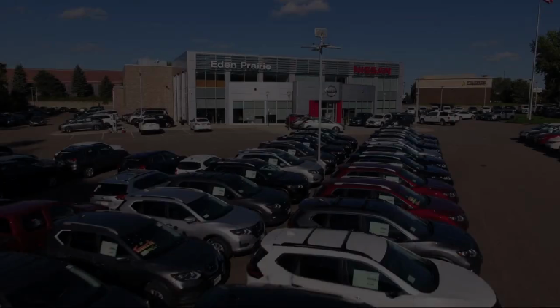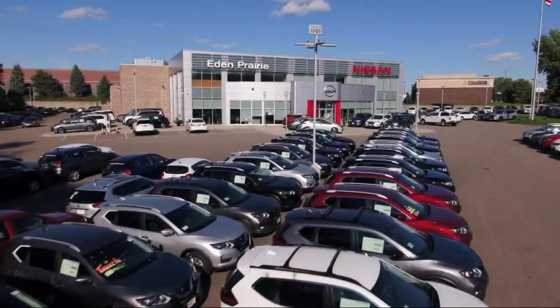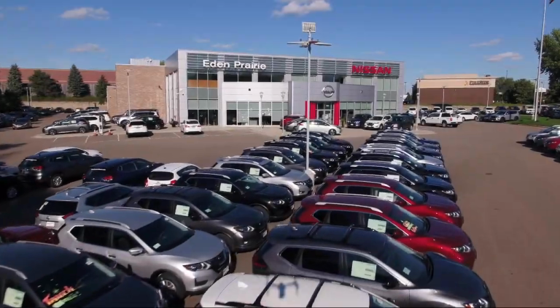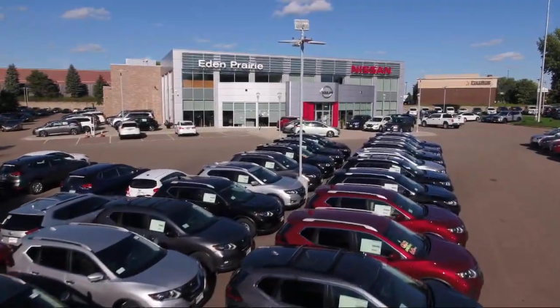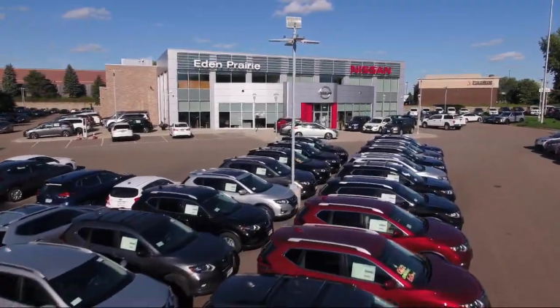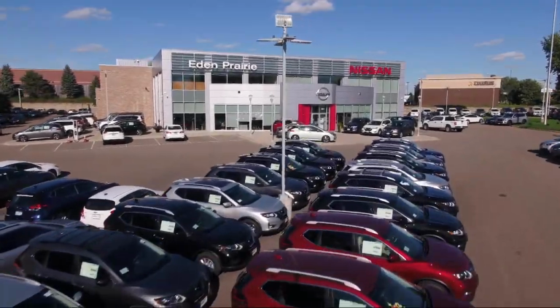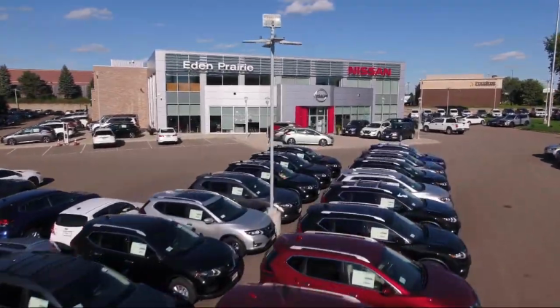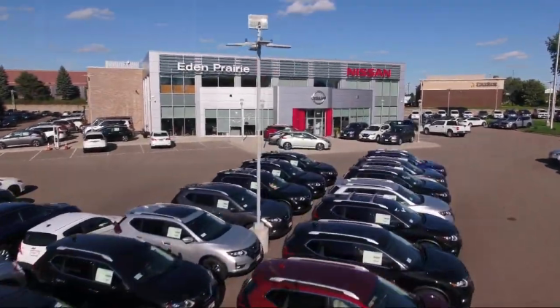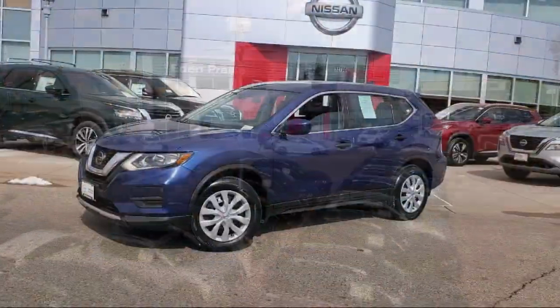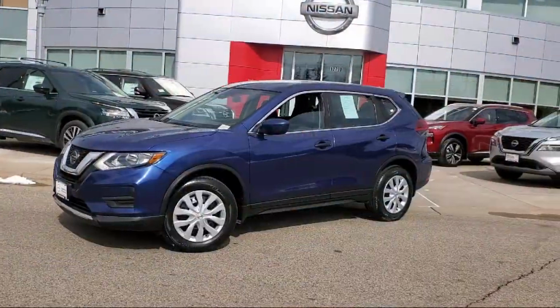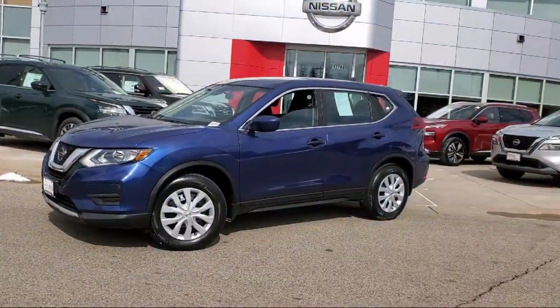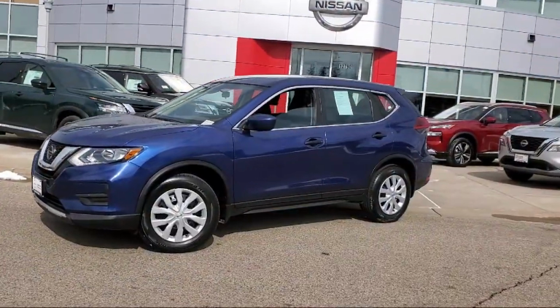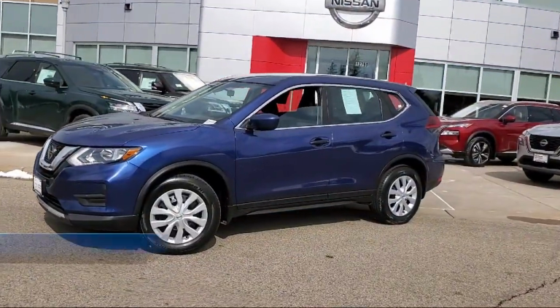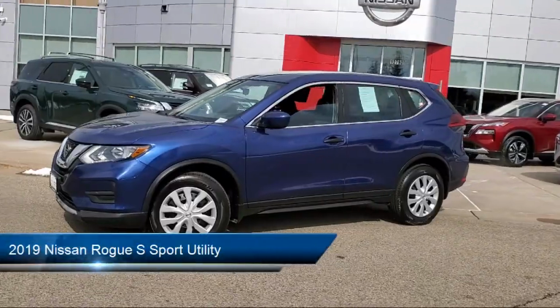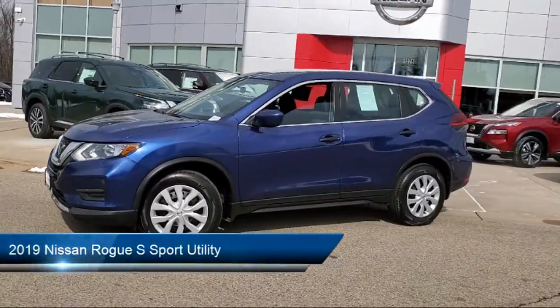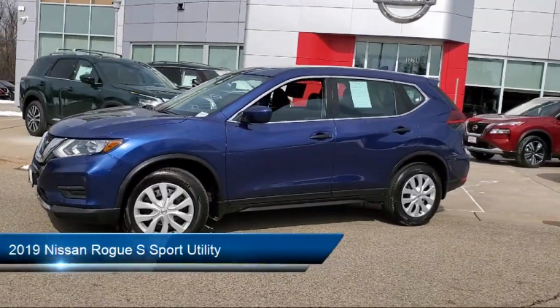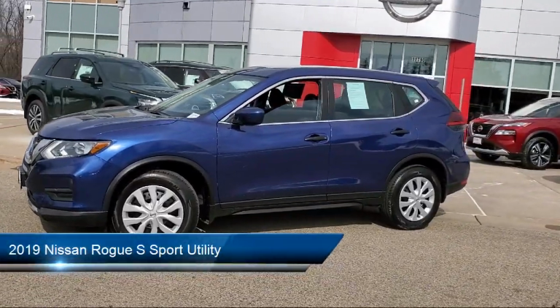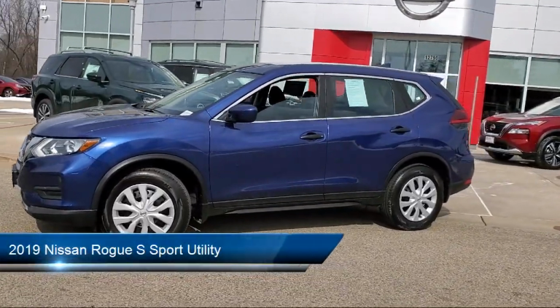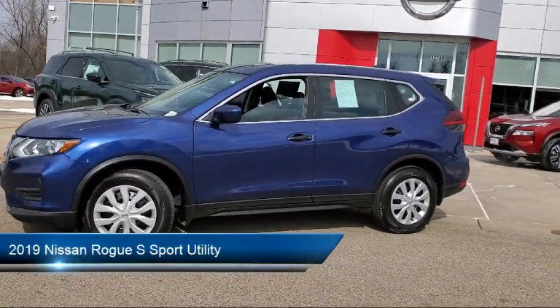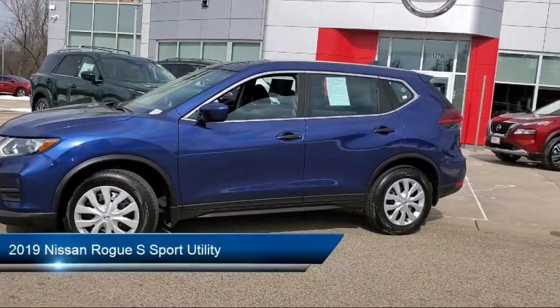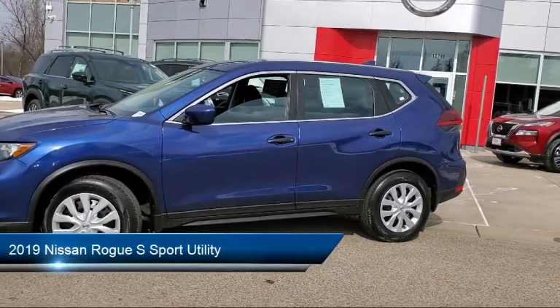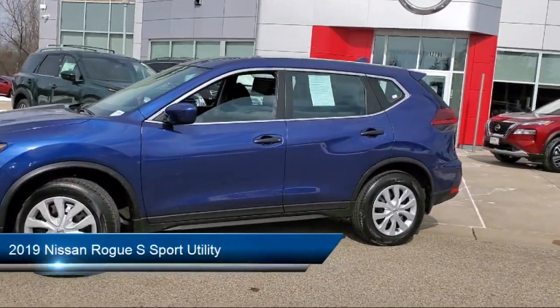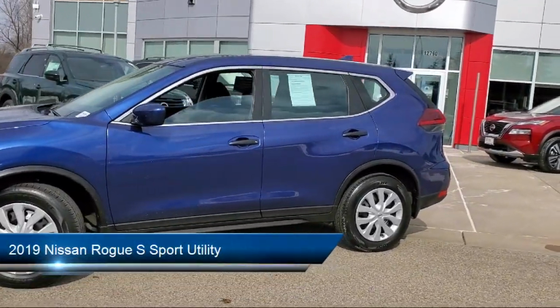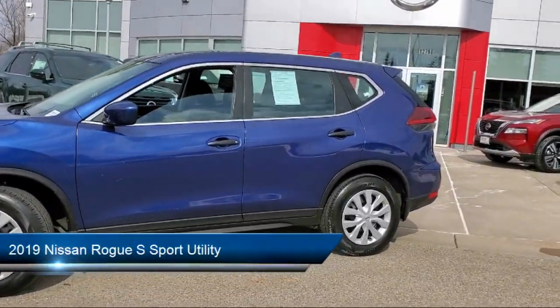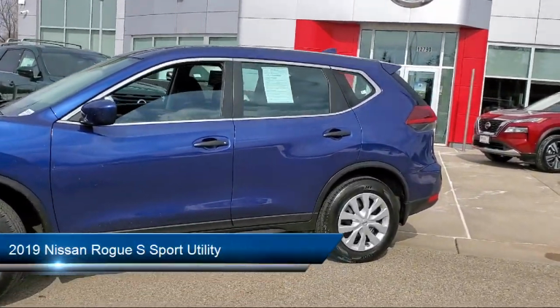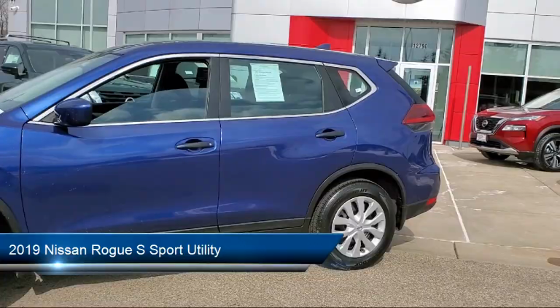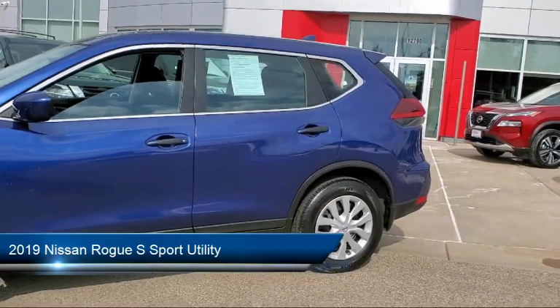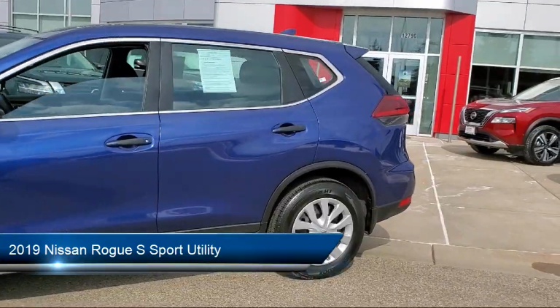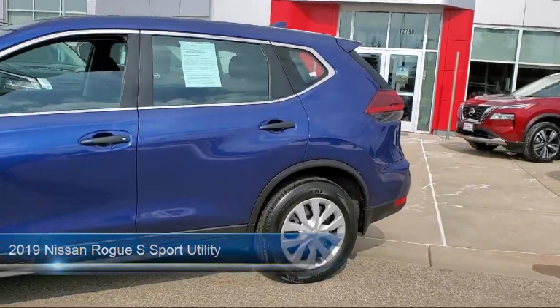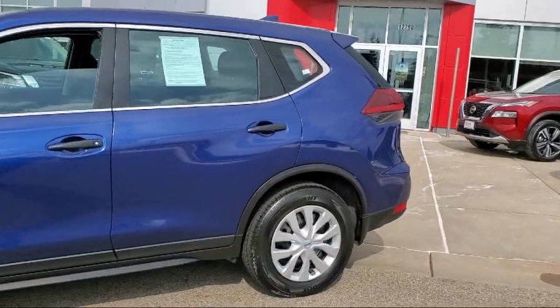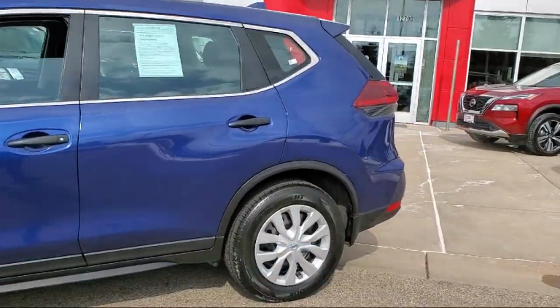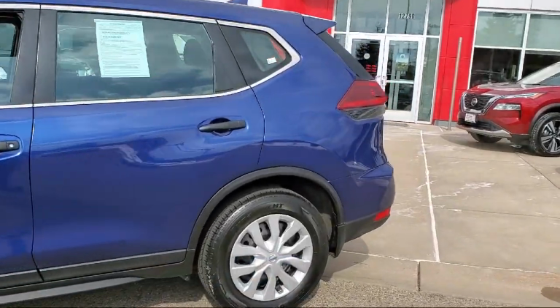Welcome to Eden Prairie Nissan, and here's a look at another one of our great vehicles from our inventory. It comes equipped with auto high beam headlamp control, Sirius XM satellite radio, and keyless entry.